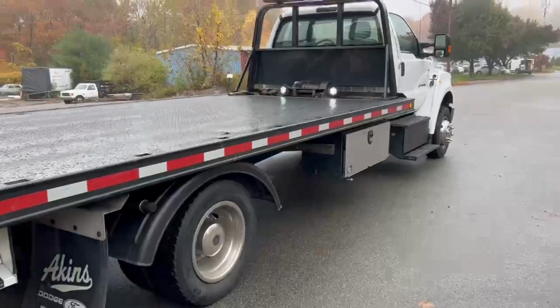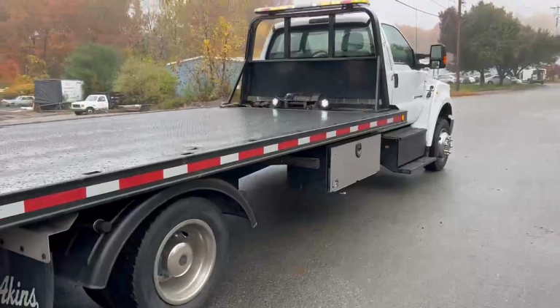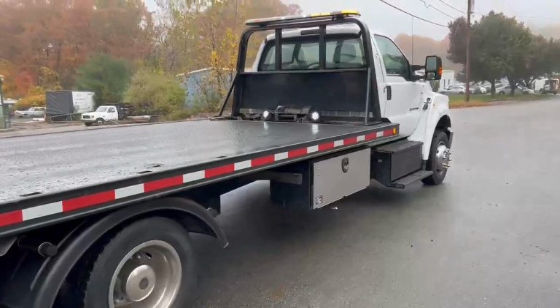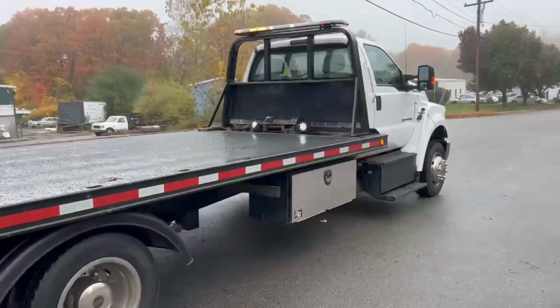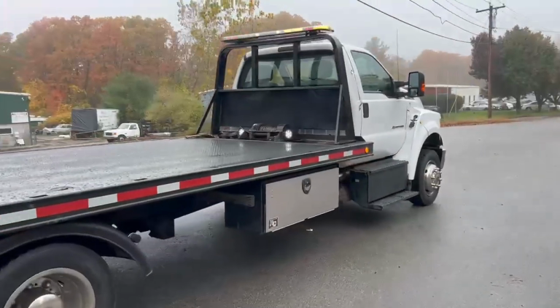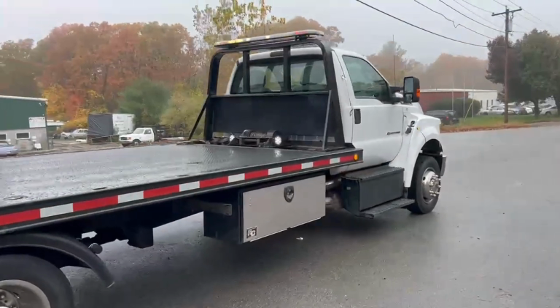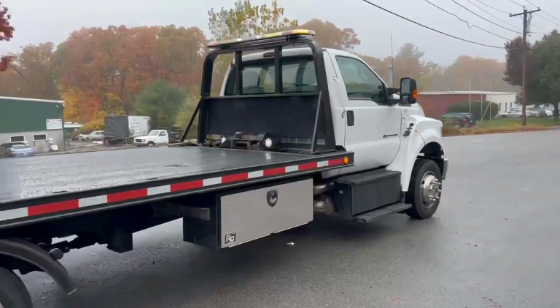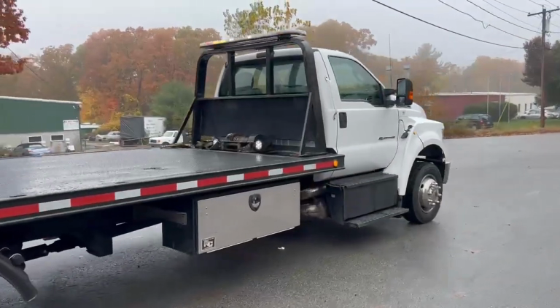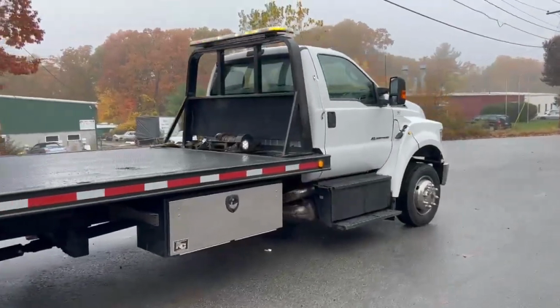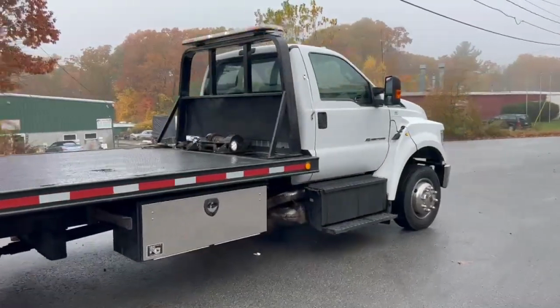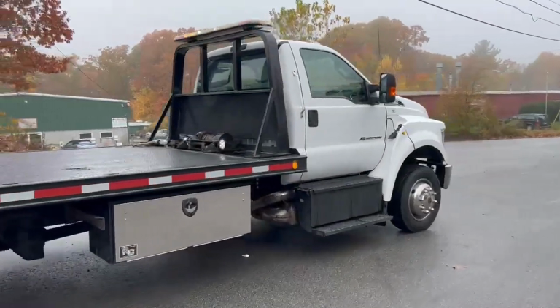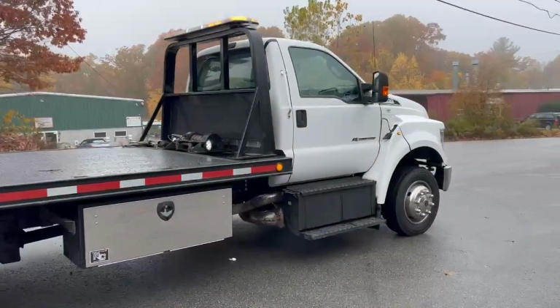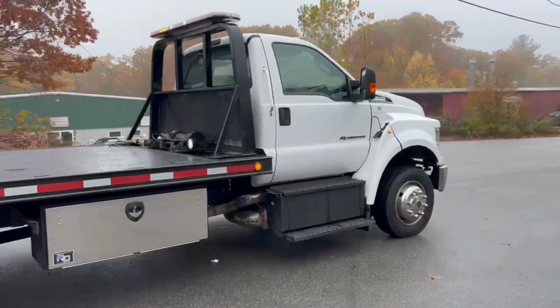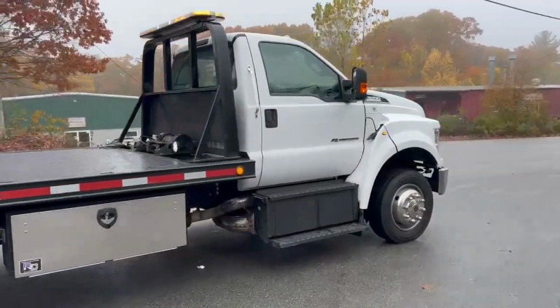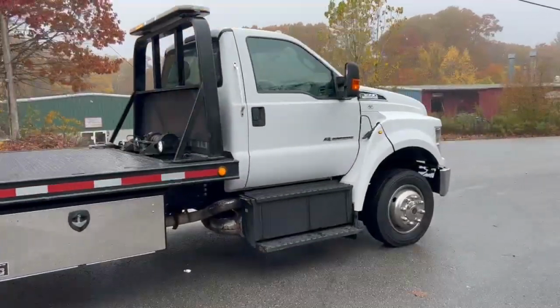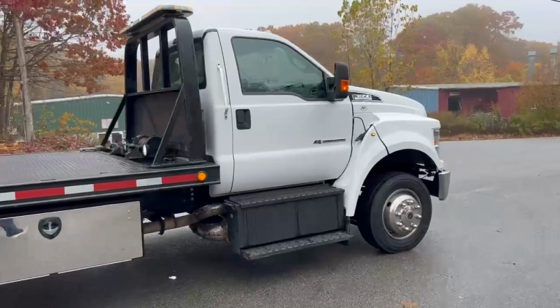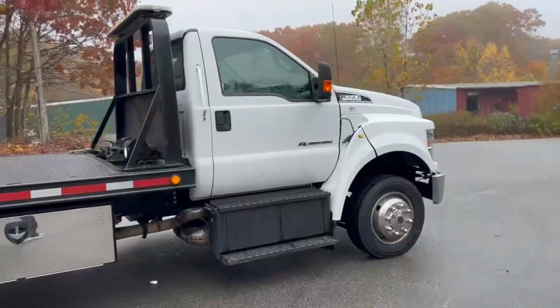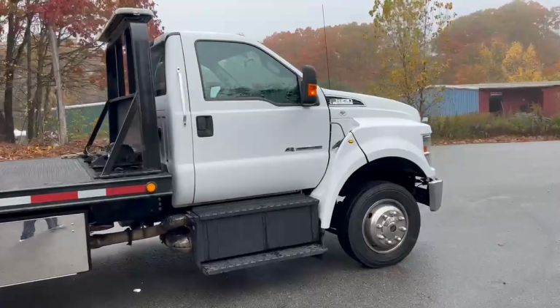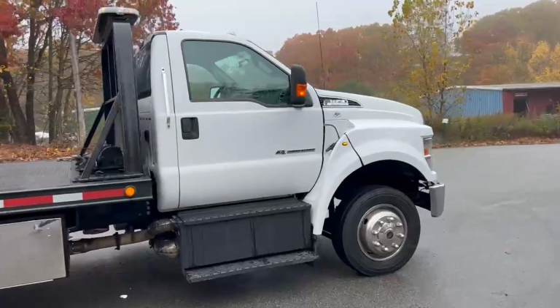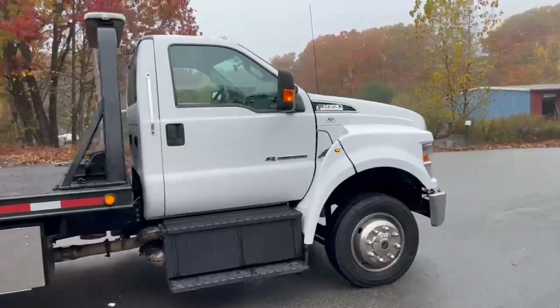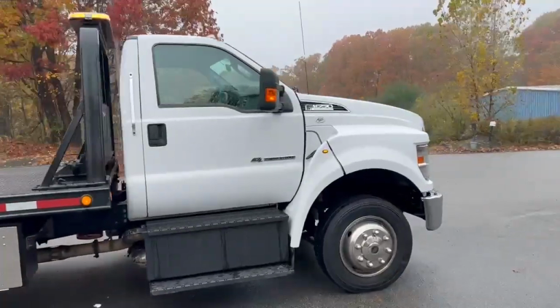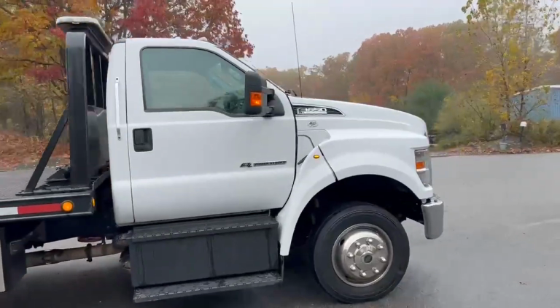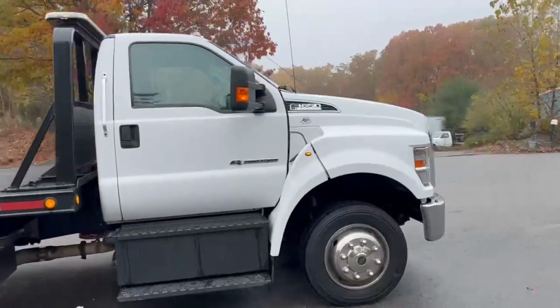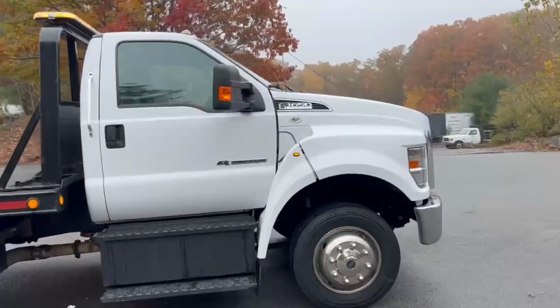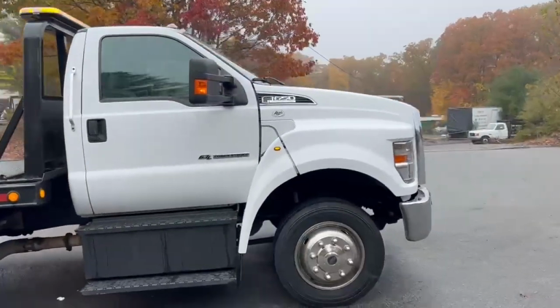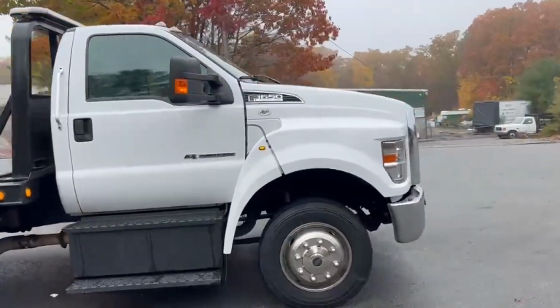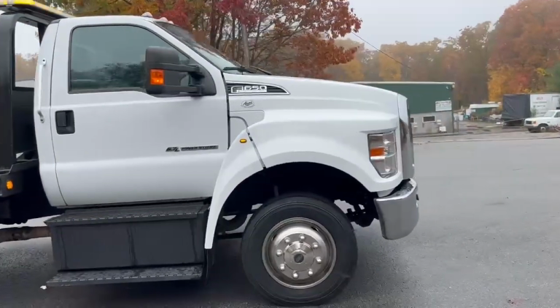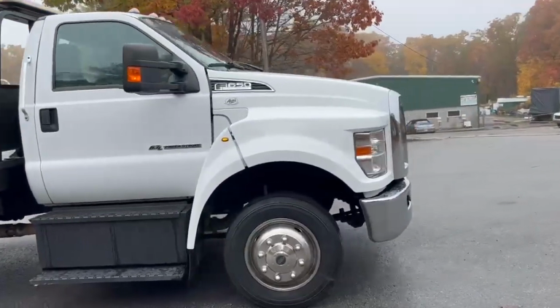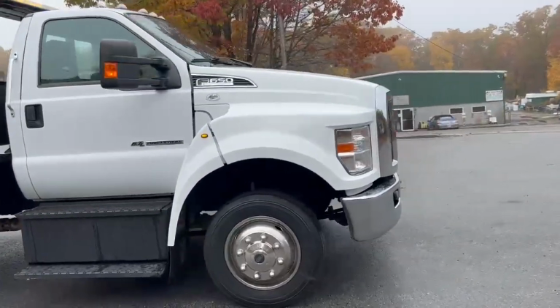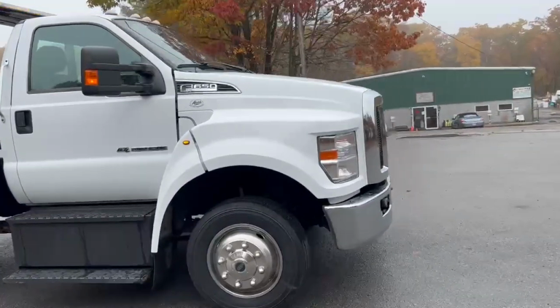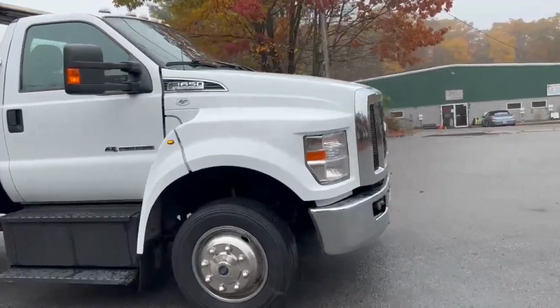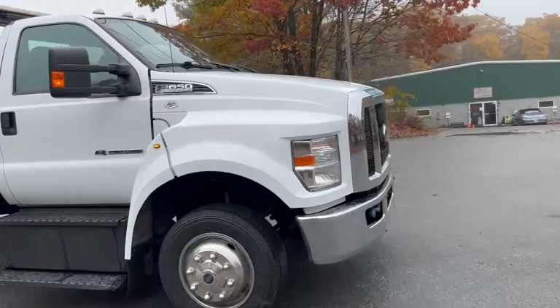Give us a call. We do have financing available. We do take trades. We have many trucks in stock. Give us a call anytime.